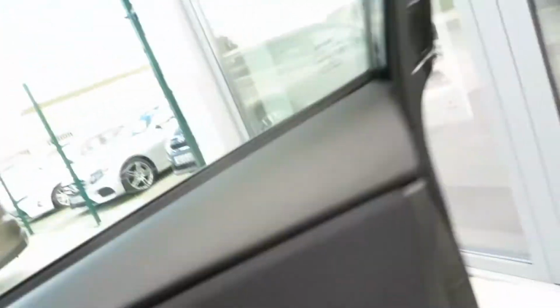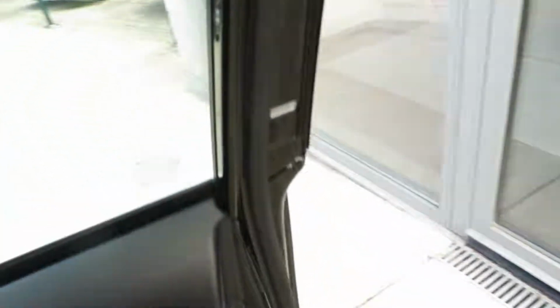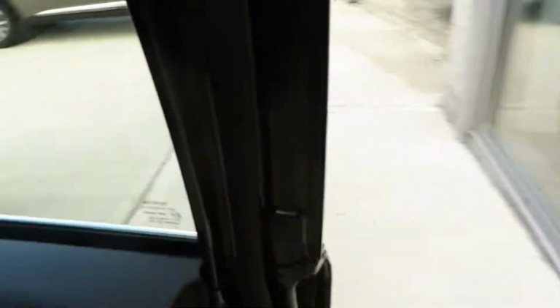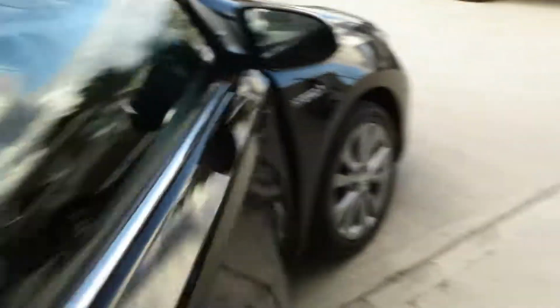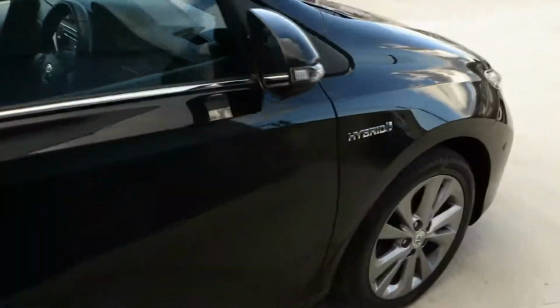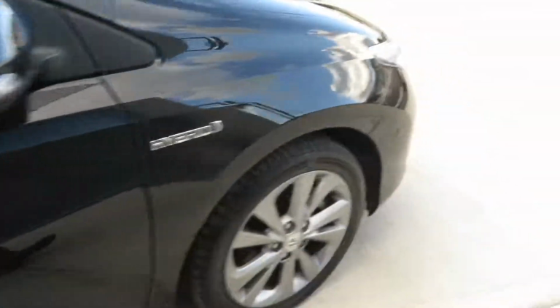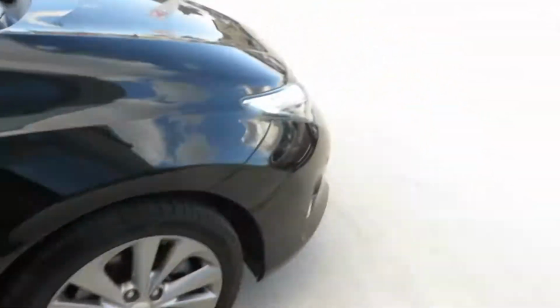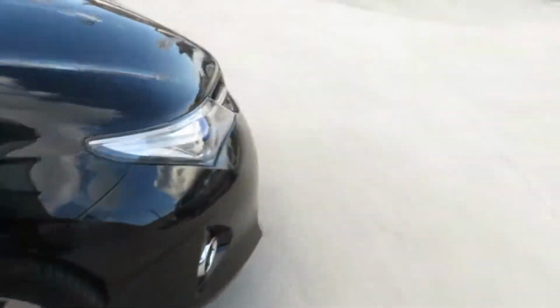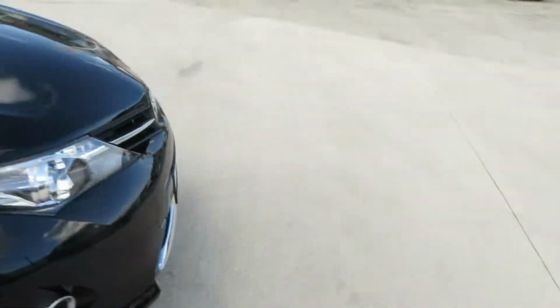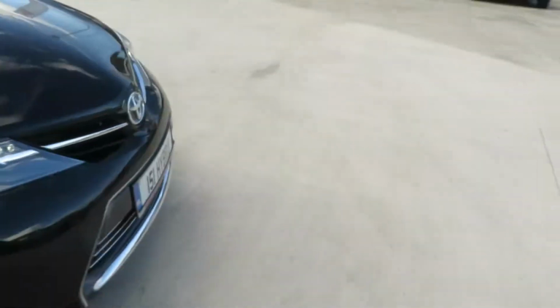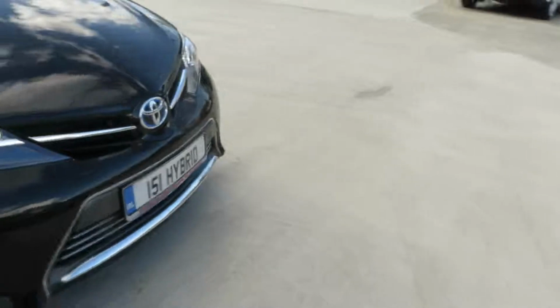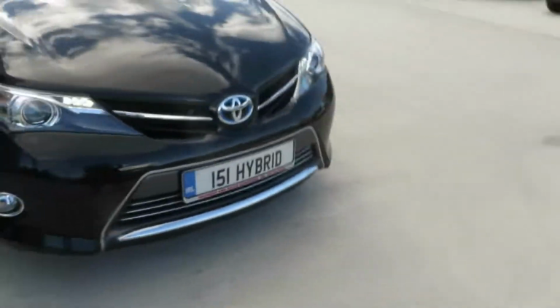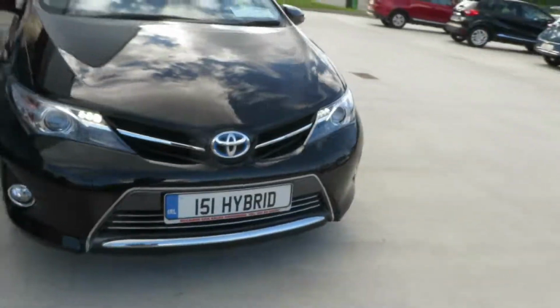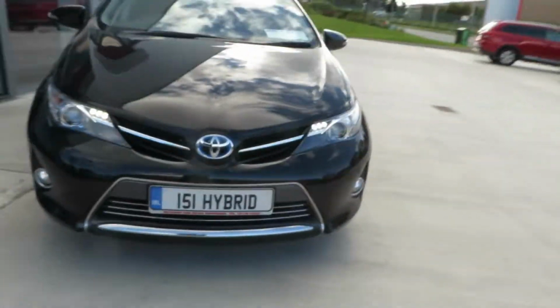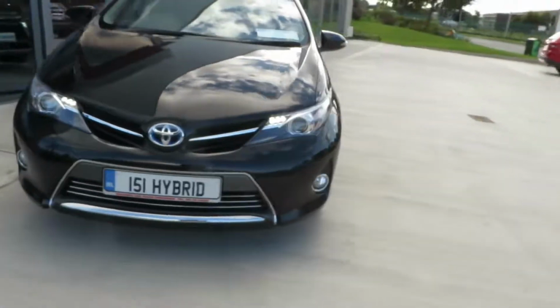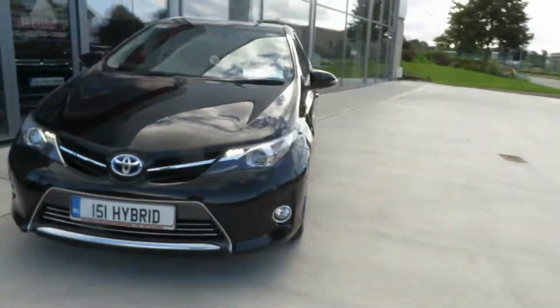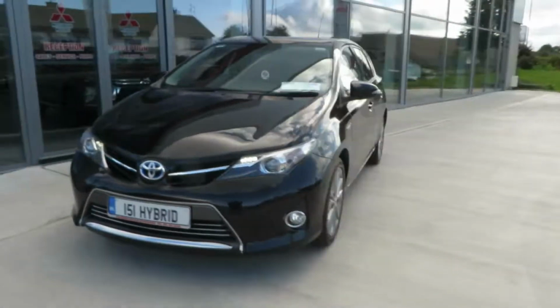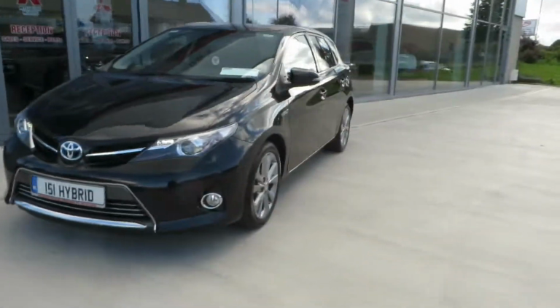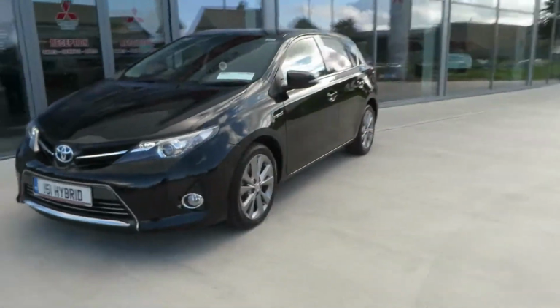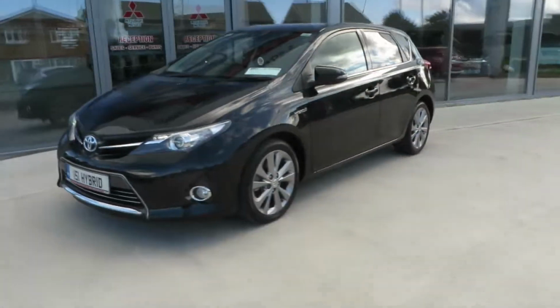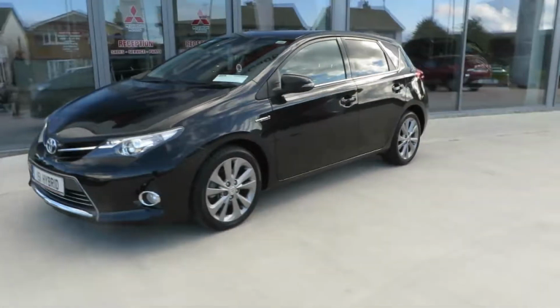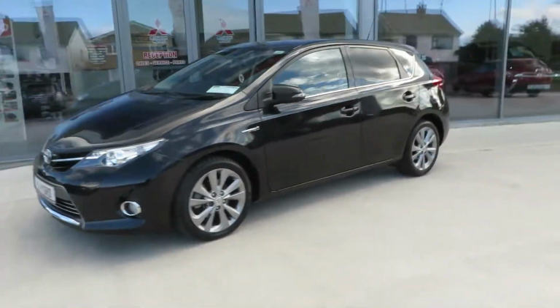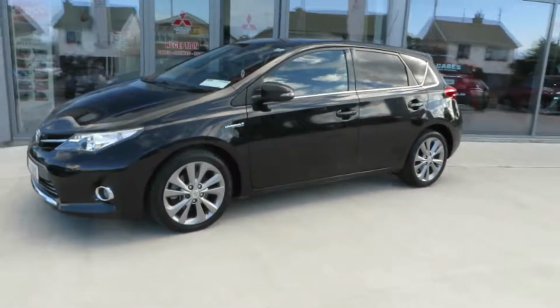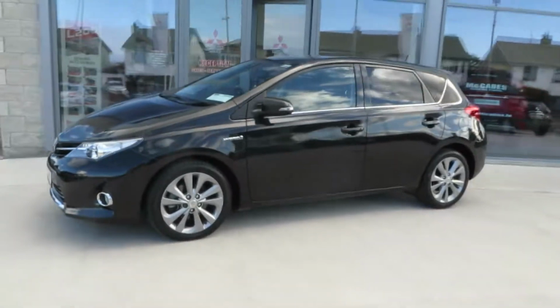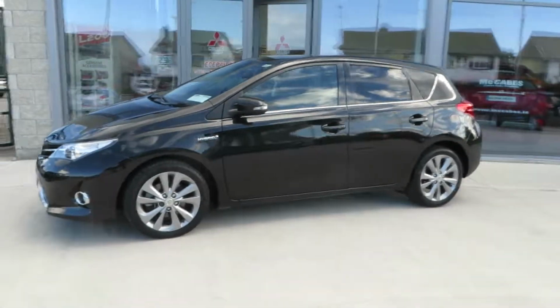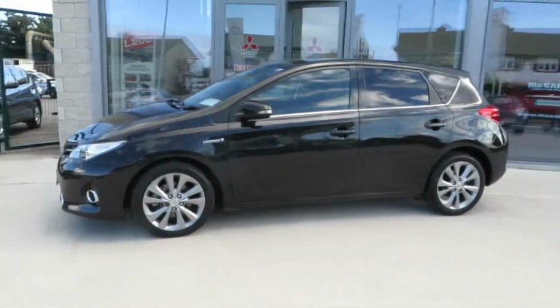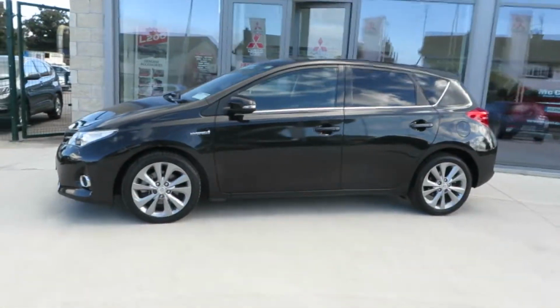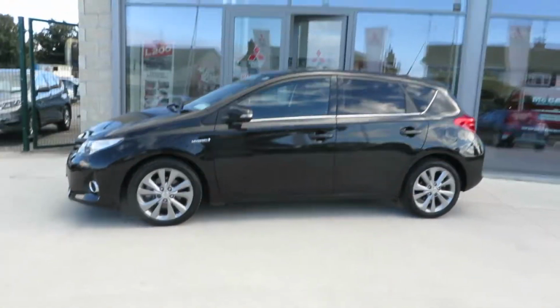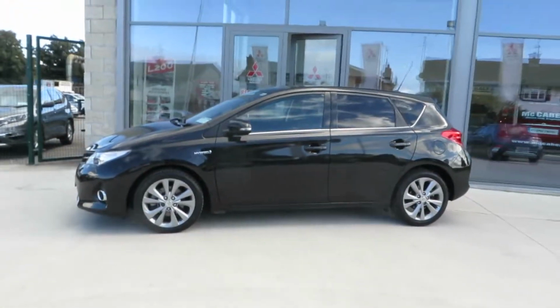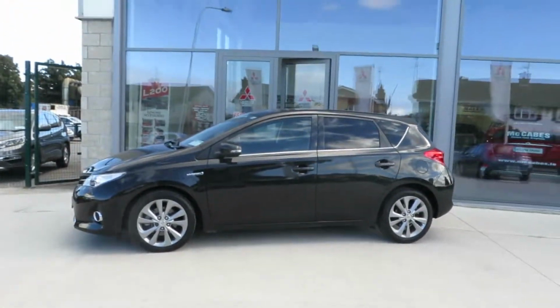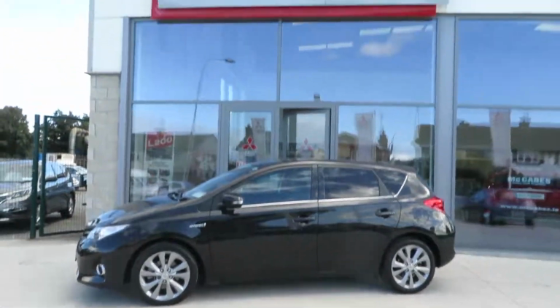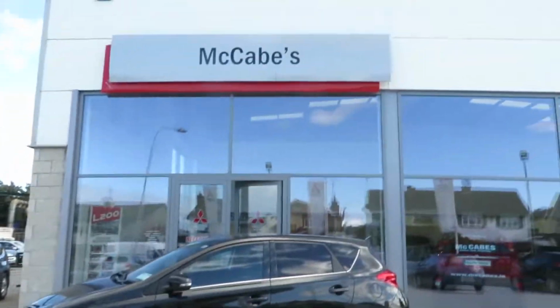If you're after an extremely clean 151 Toyota Auris Hybrid with very local miles, contact McCabe's Garage, the Noro Drogheda.